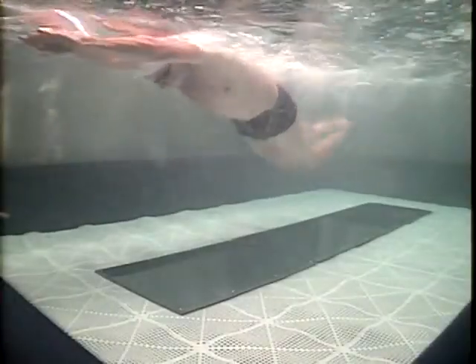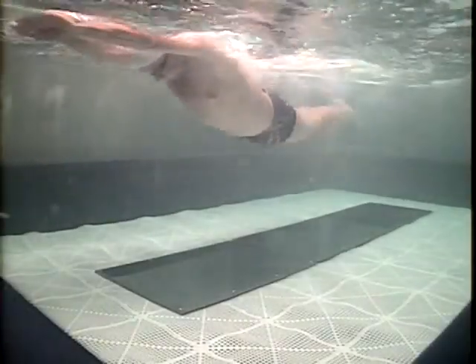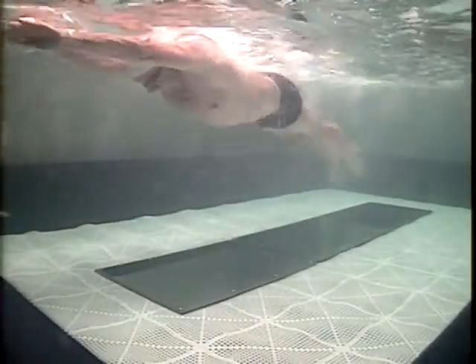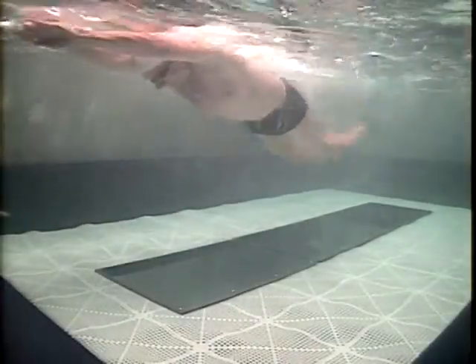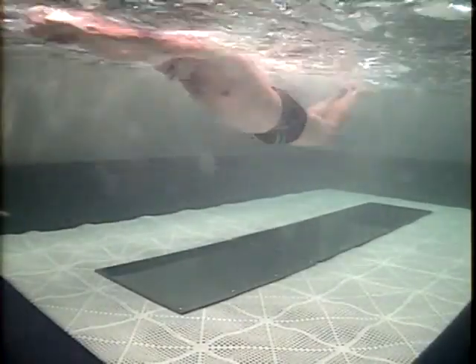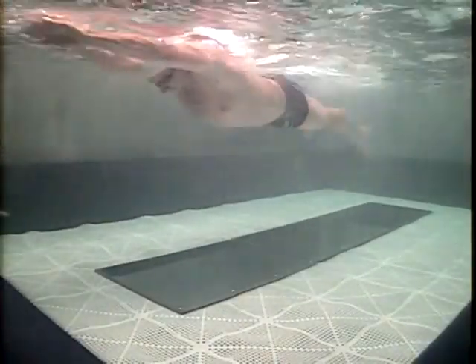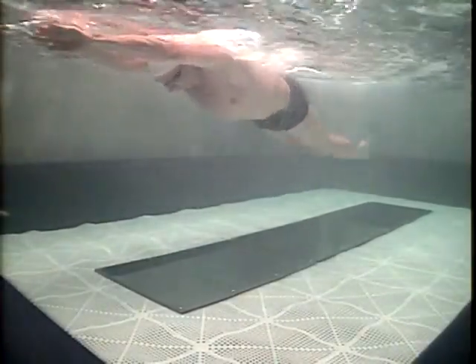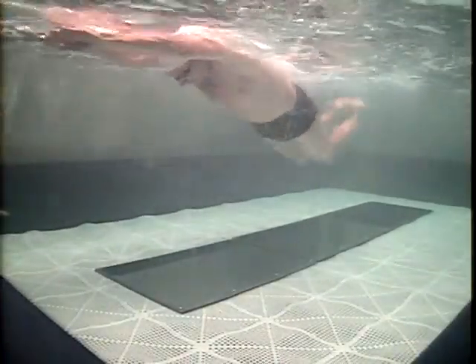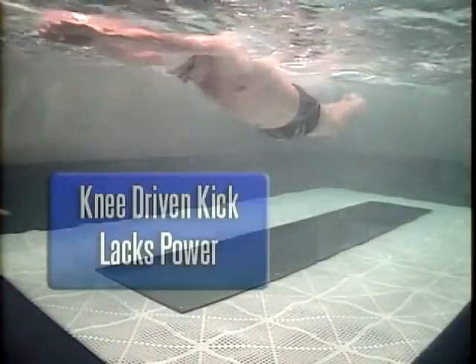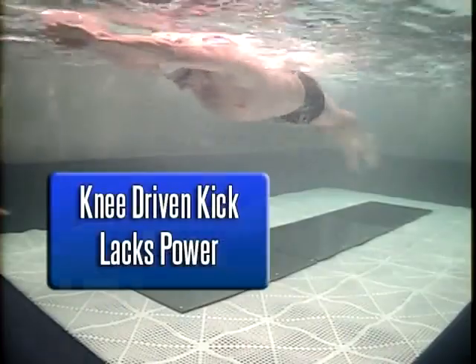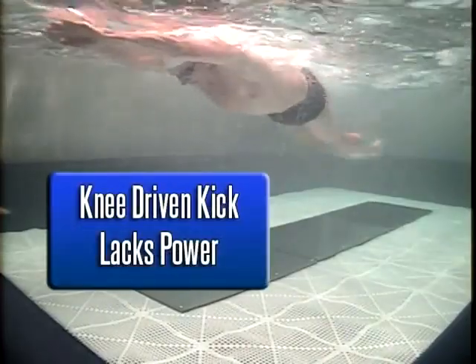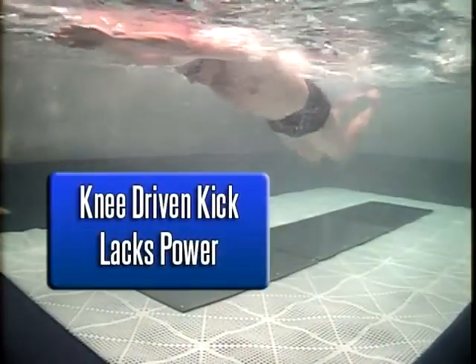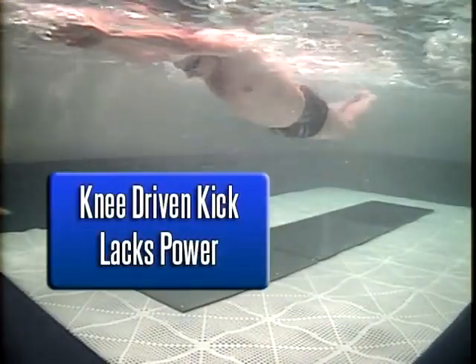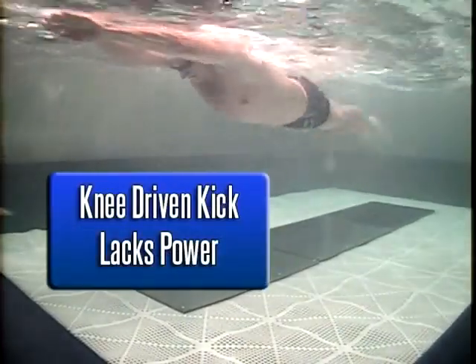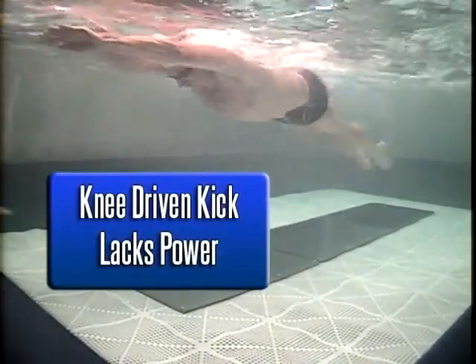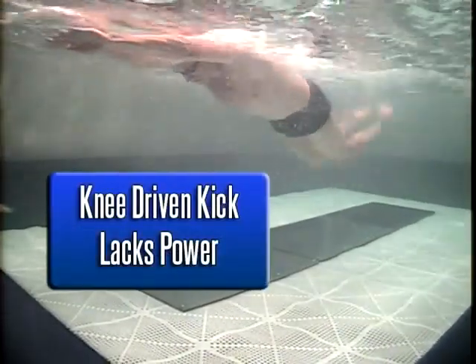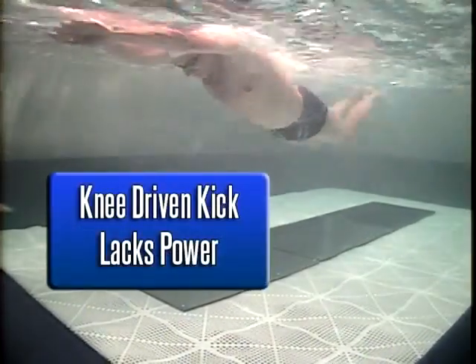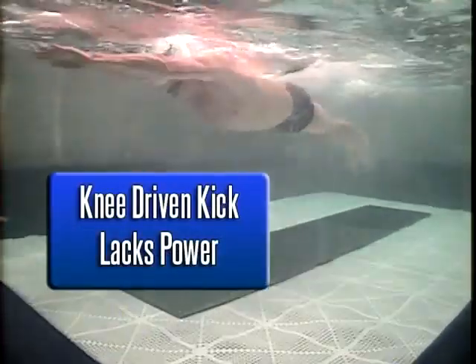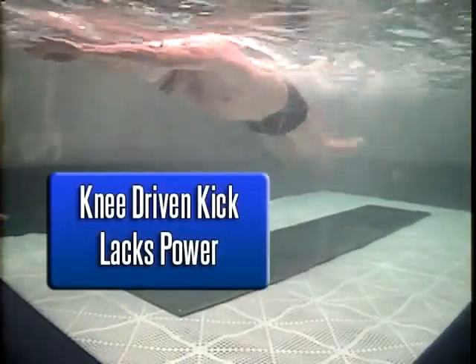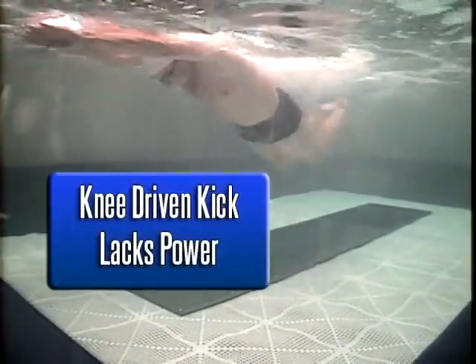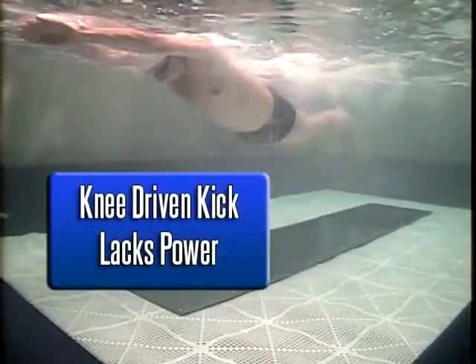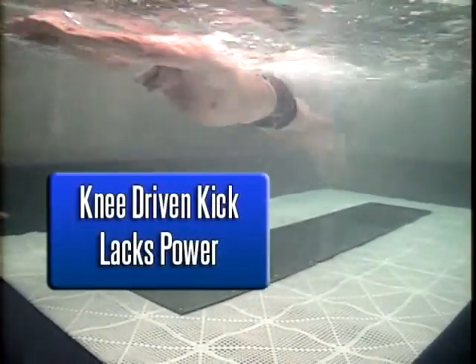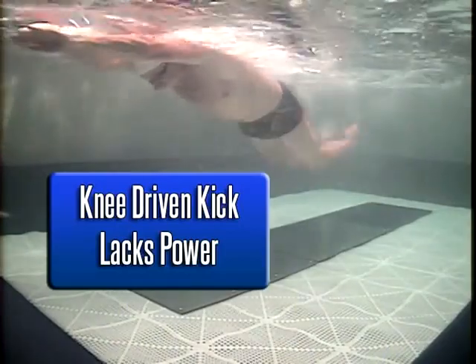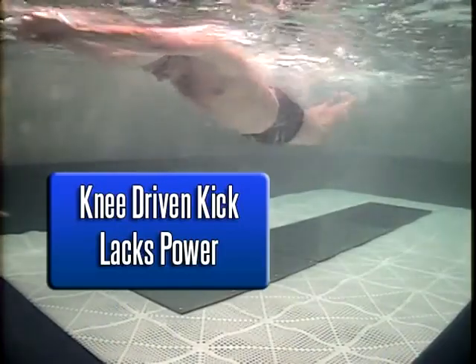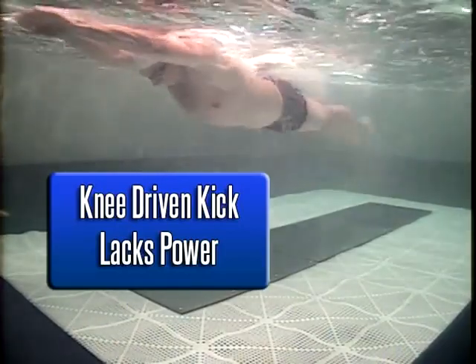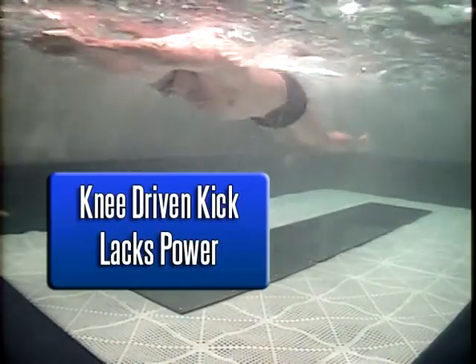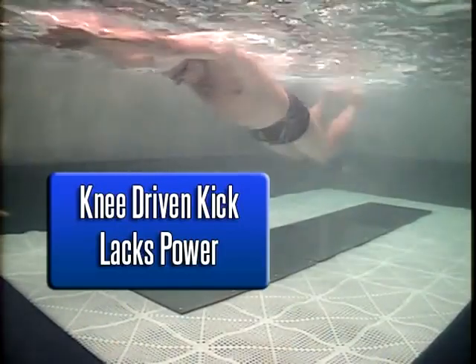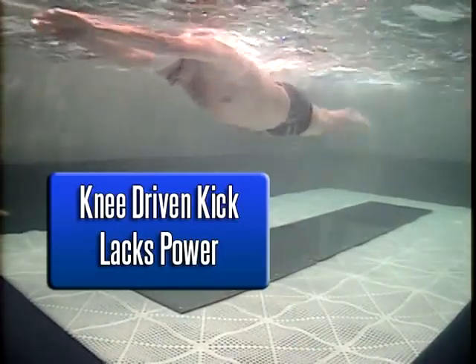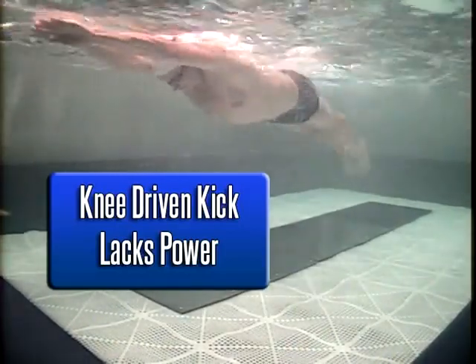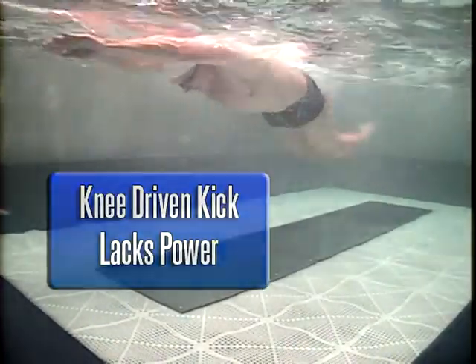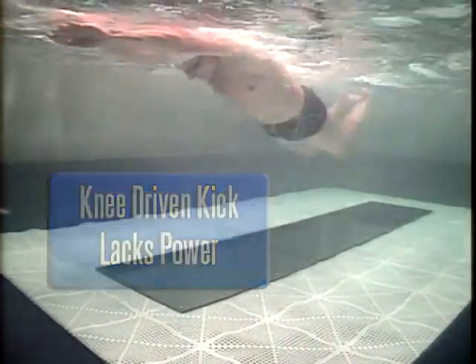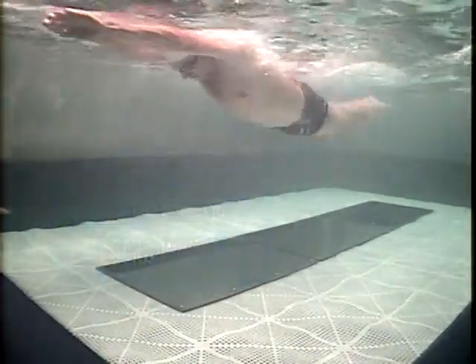One of the most common problems that swimmers have with dolphin kick is putting too much focus on what's happening with their legs and not enough on creating the wave of power with their body's core. This caterpillar drill is a great tool to use when learning how to transfer power from the body's core into your kick.